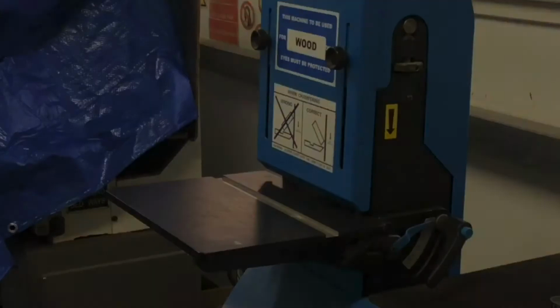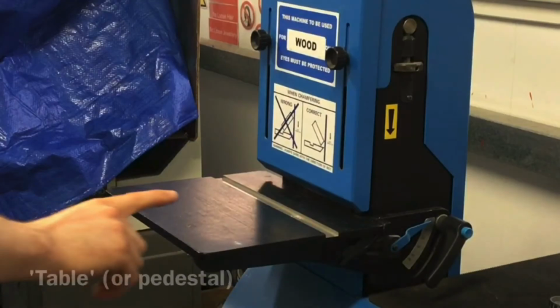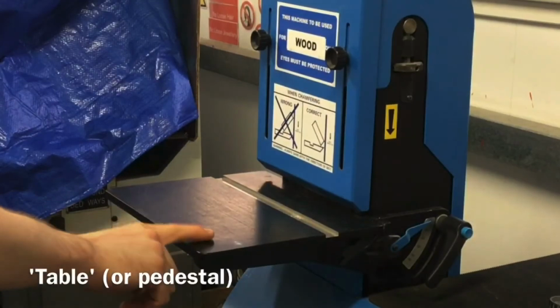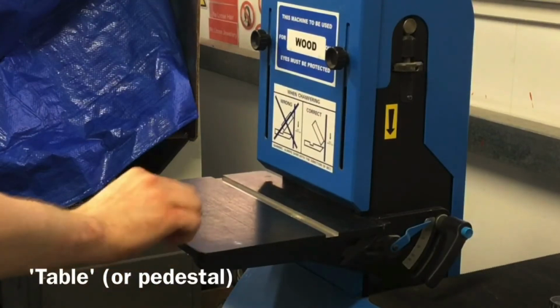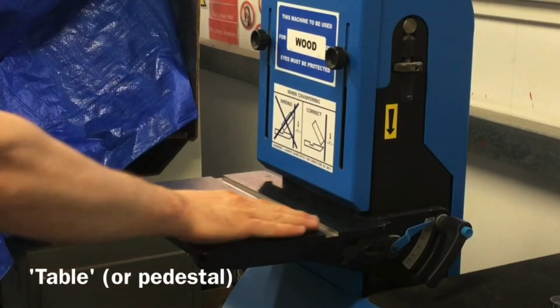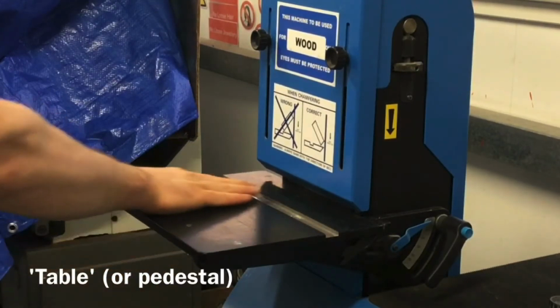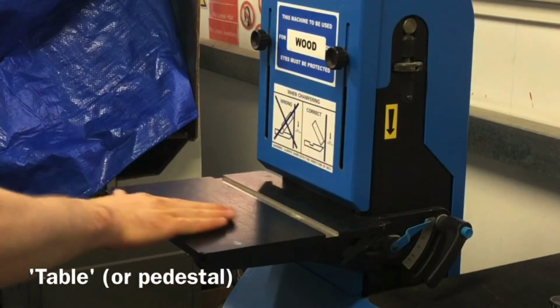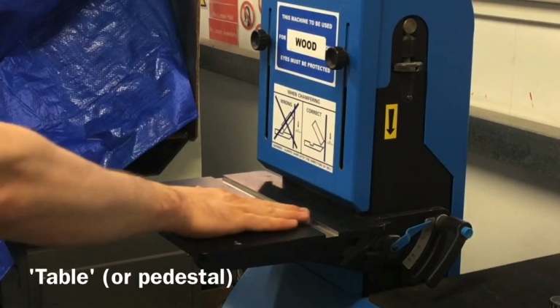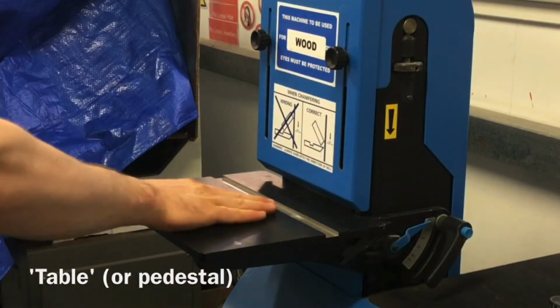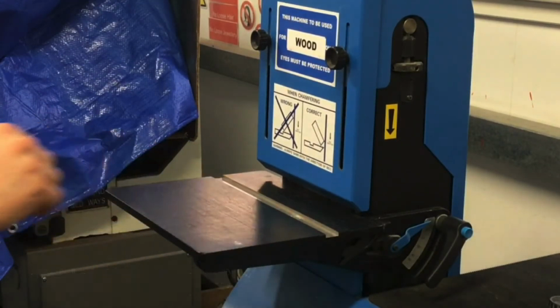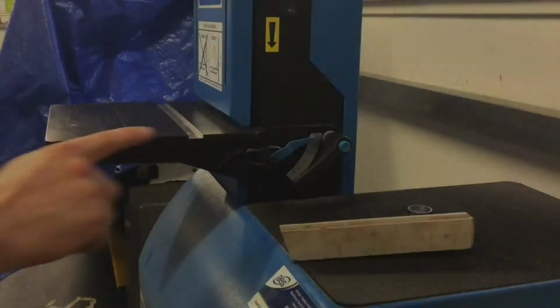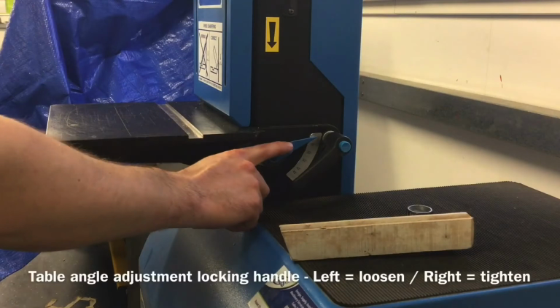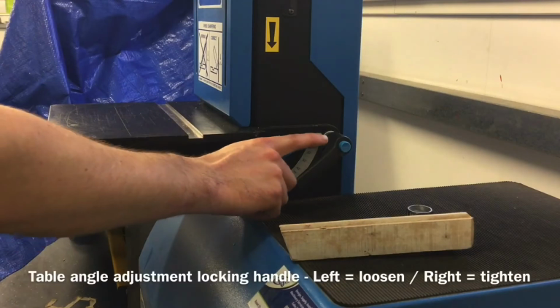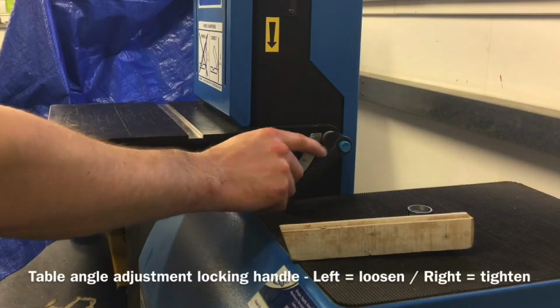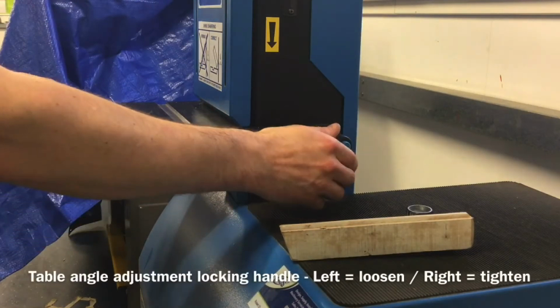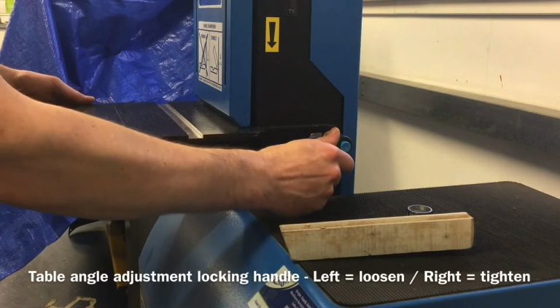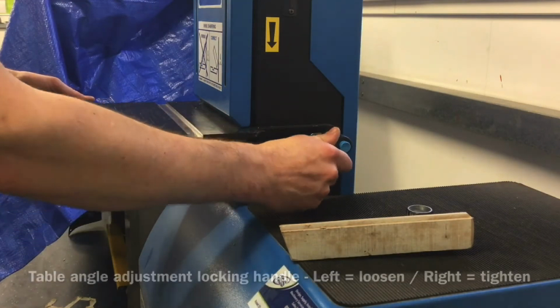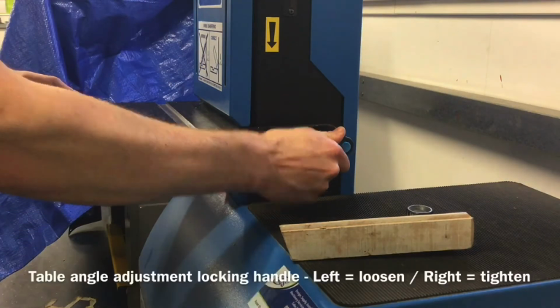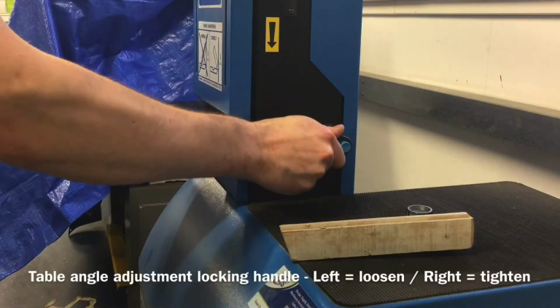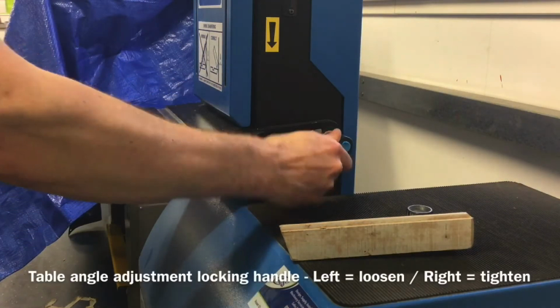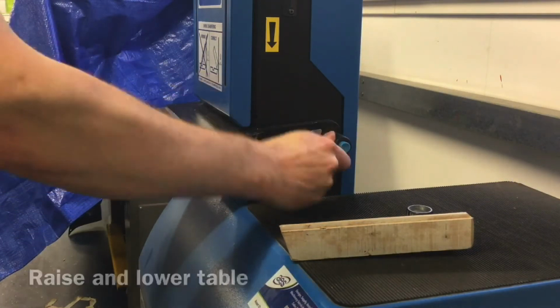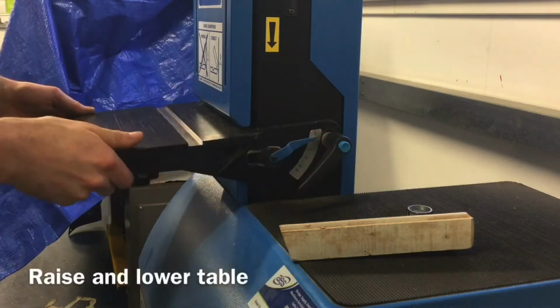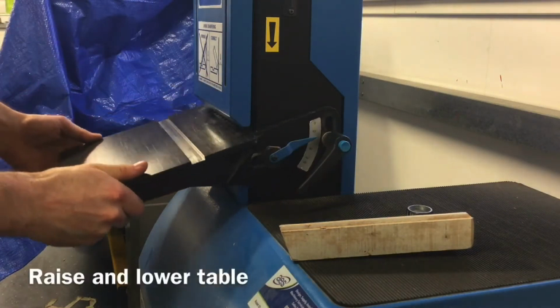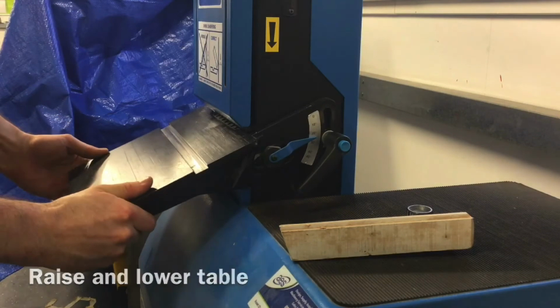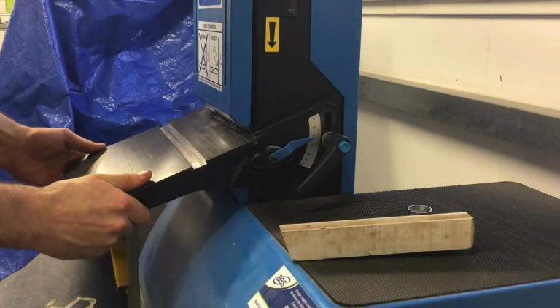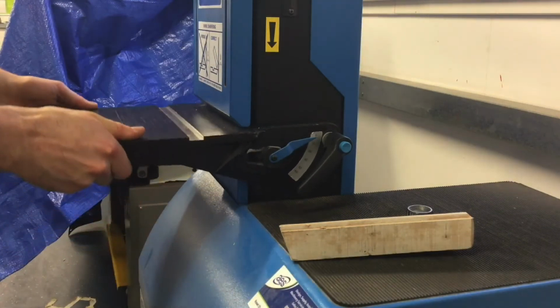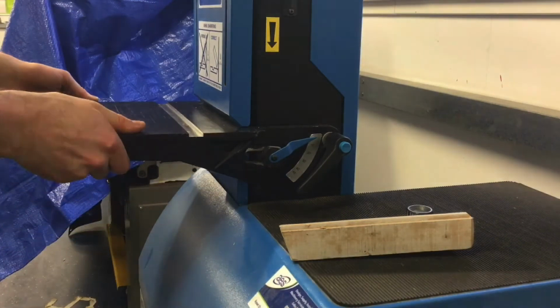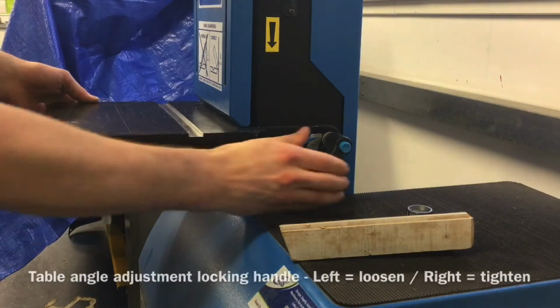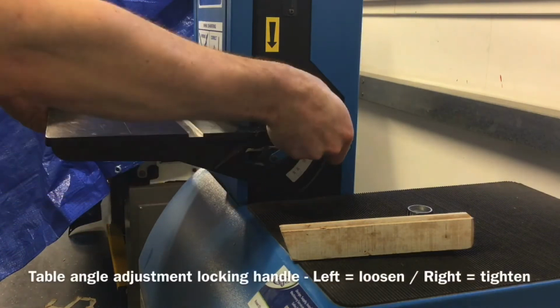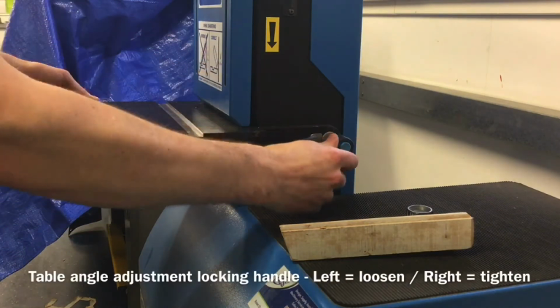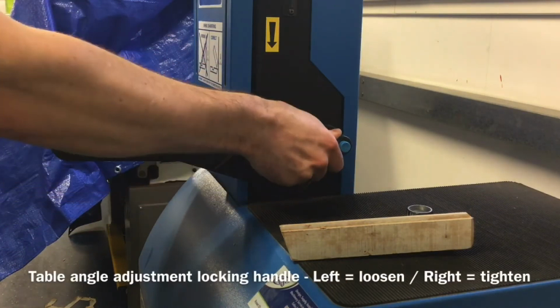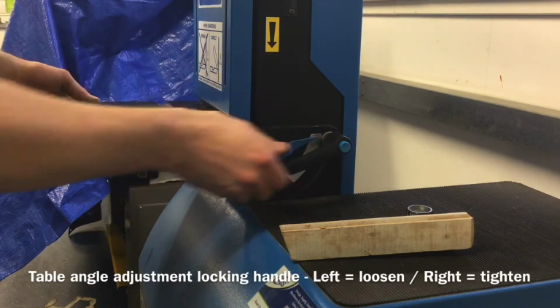The table or pedestal, and the pedestal's angle adjustment locking handle — turning left or anti-clockwise to loosen and right or clockwise to tighten.